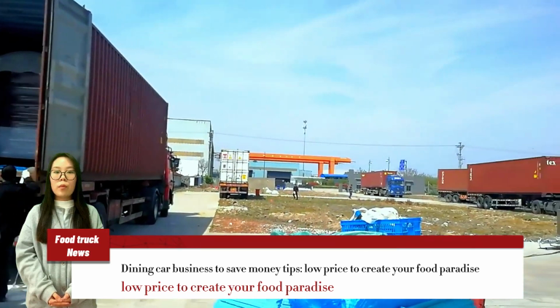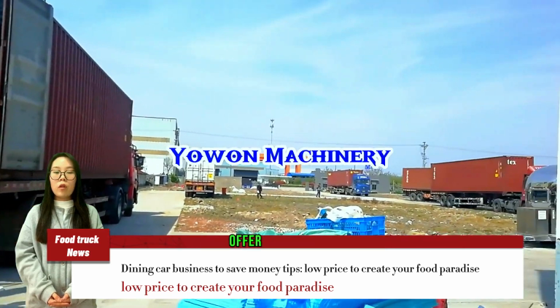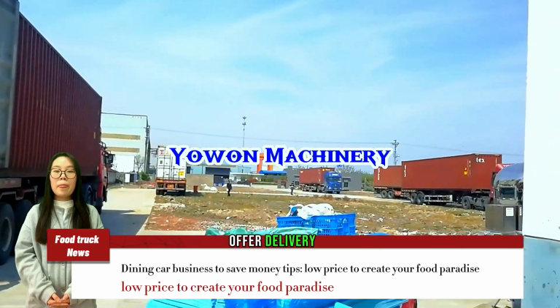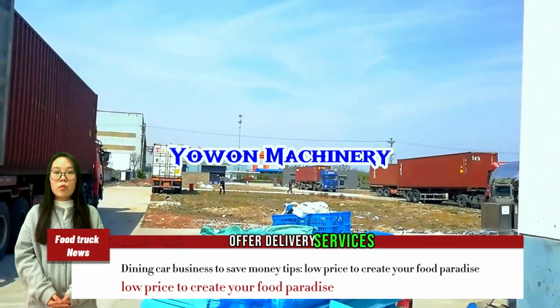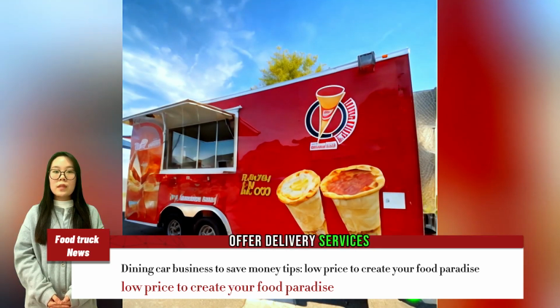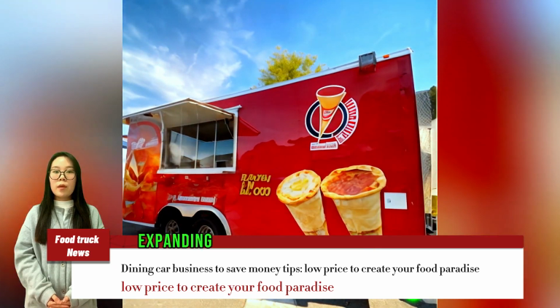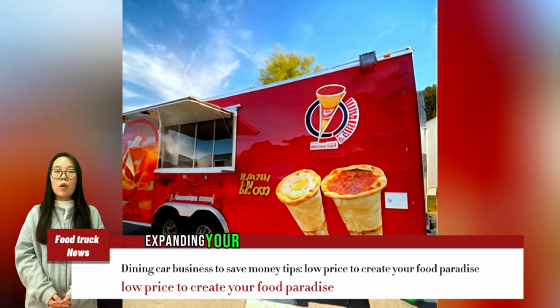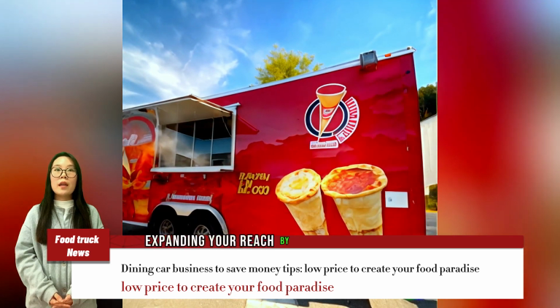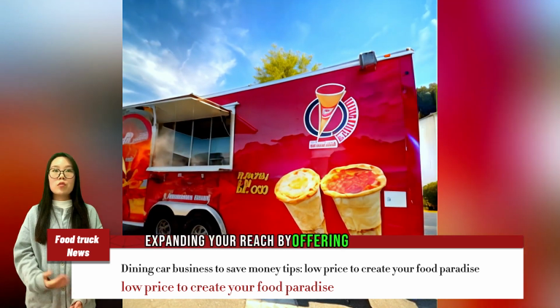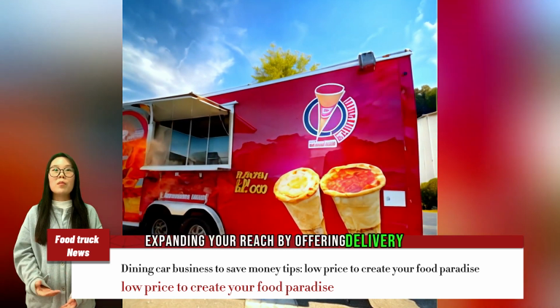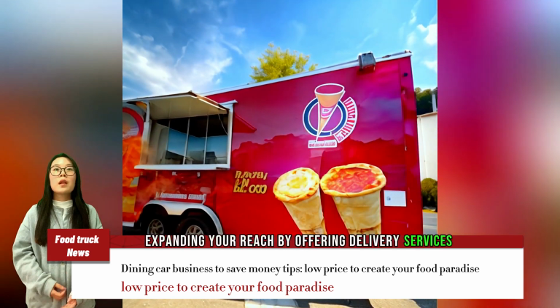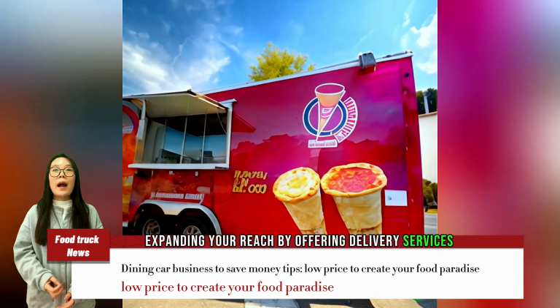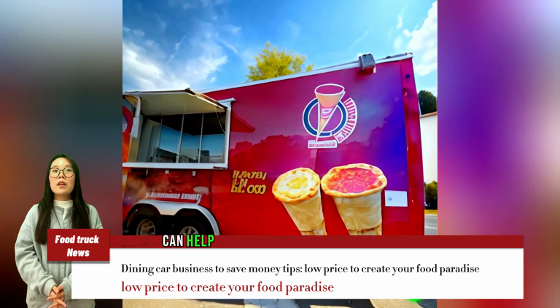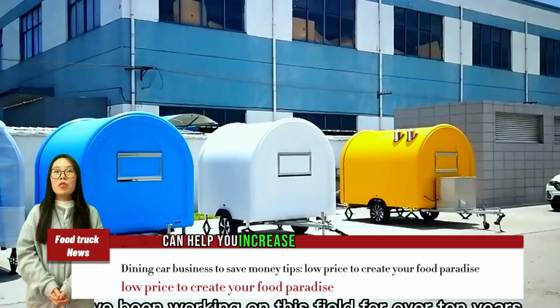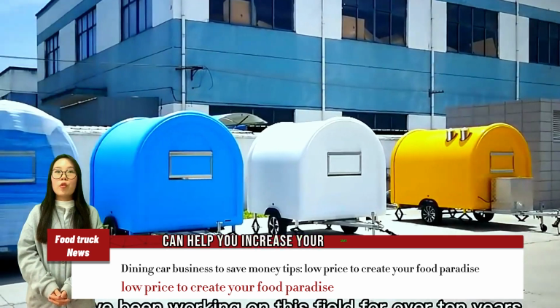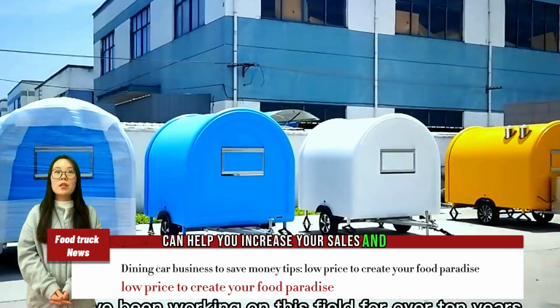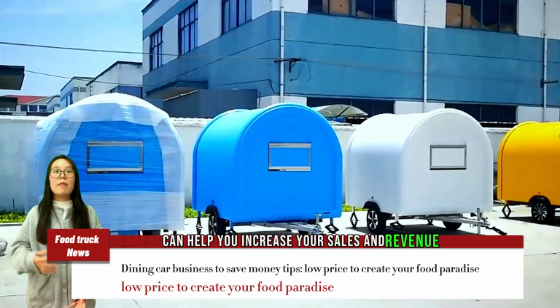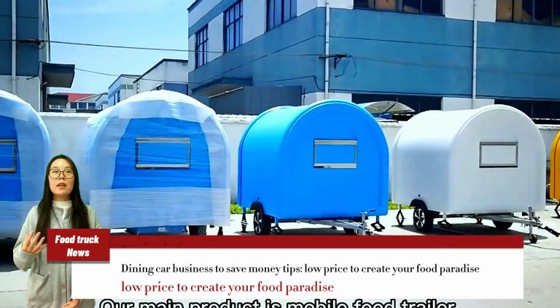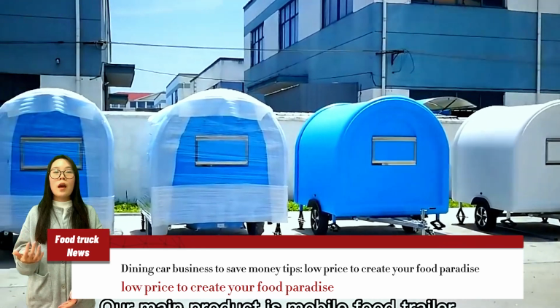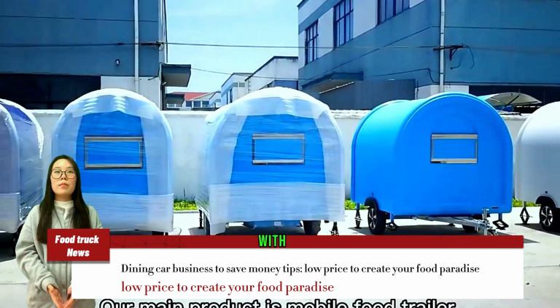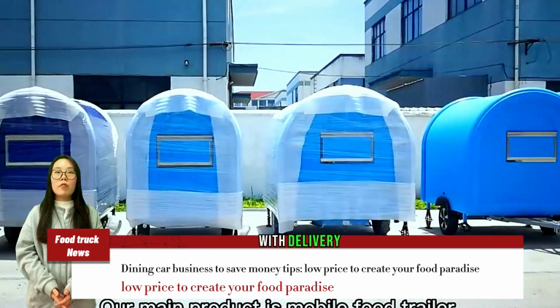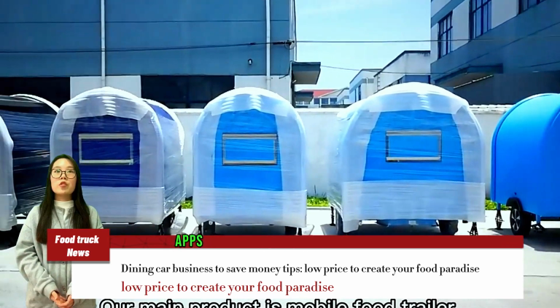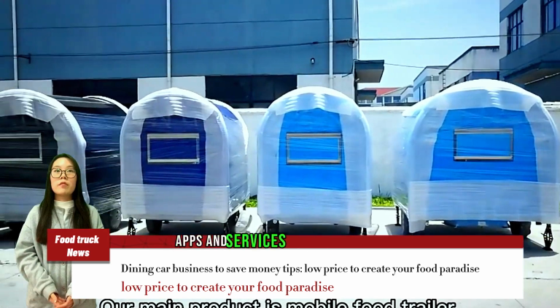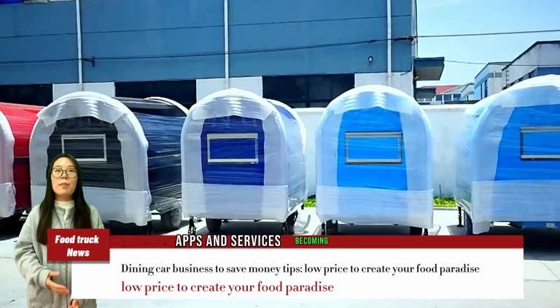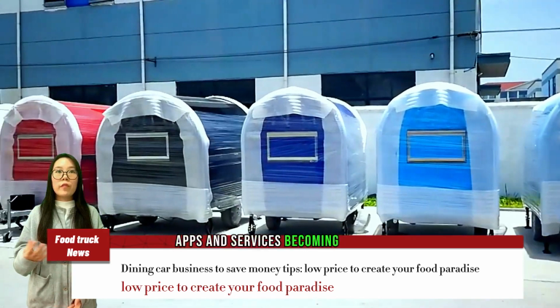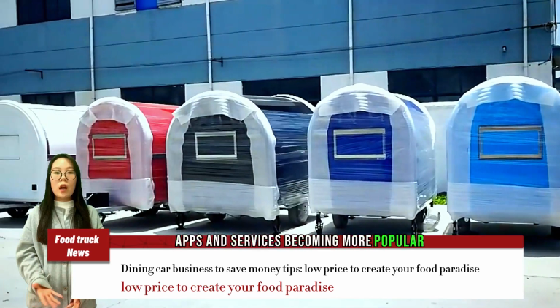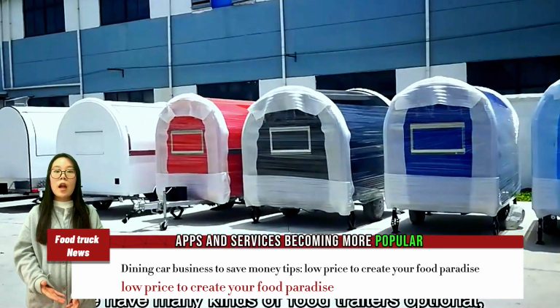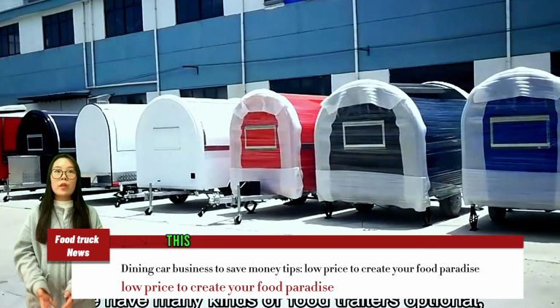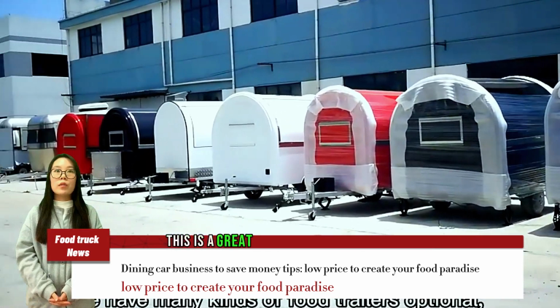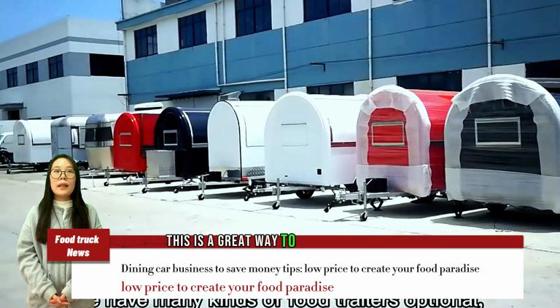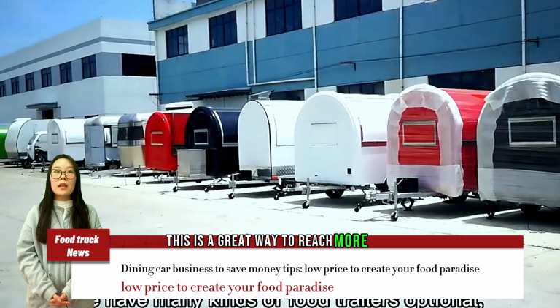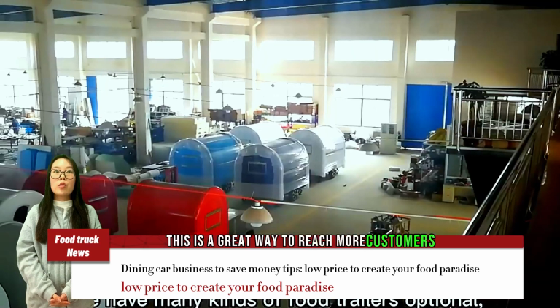Offer delivery services. Expanding your reach by offering delivery services can help you increase your sales and revenue. With delivery apps and services becoming more popular, this is a great way to reach more customers.